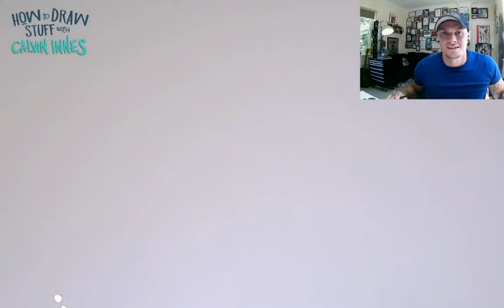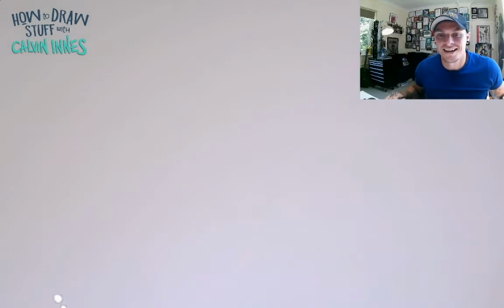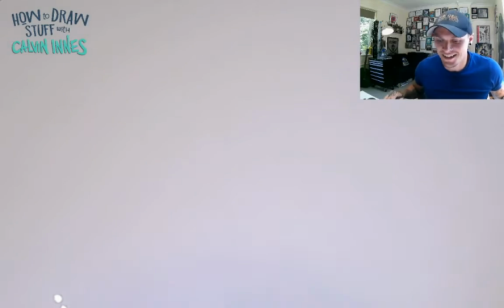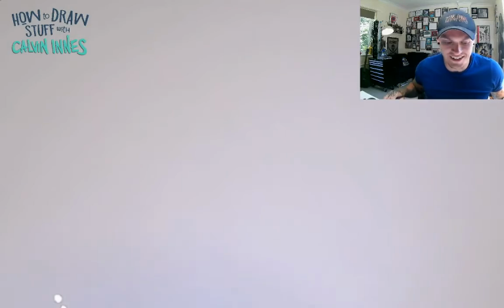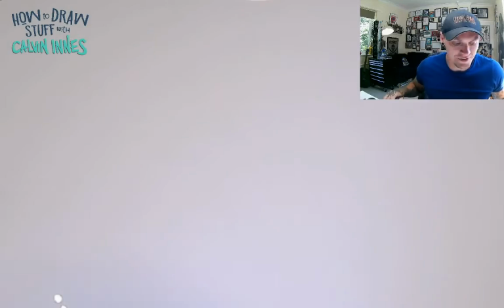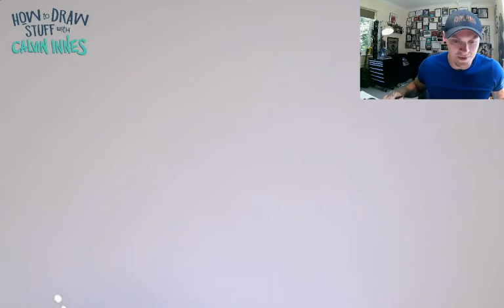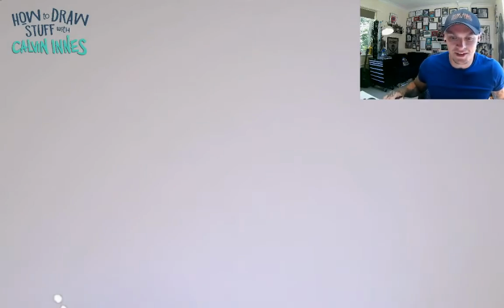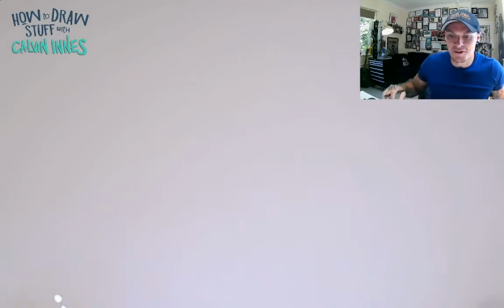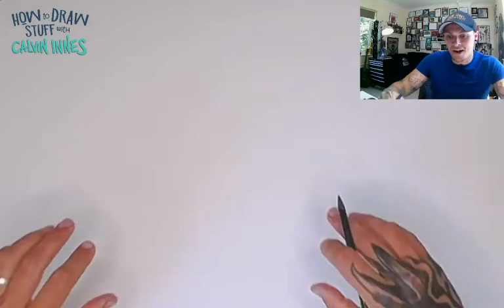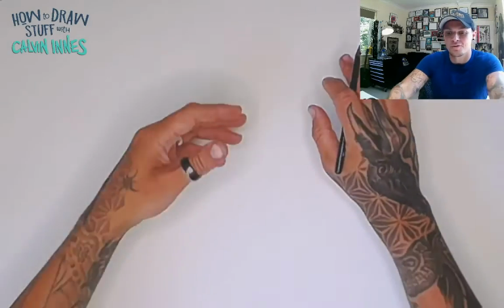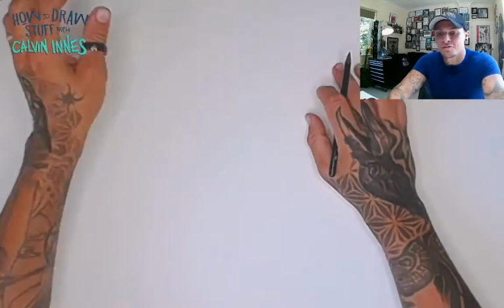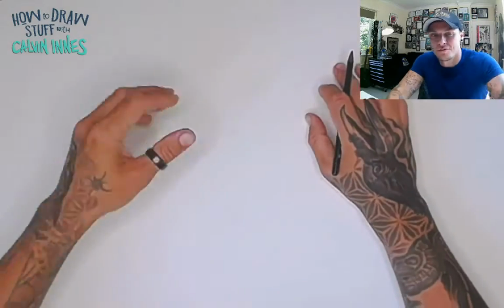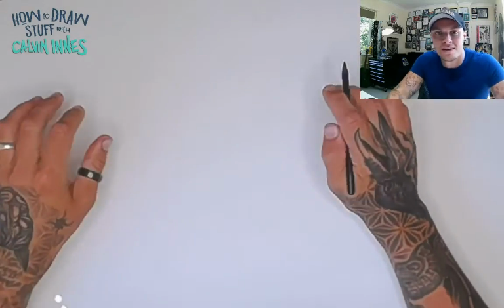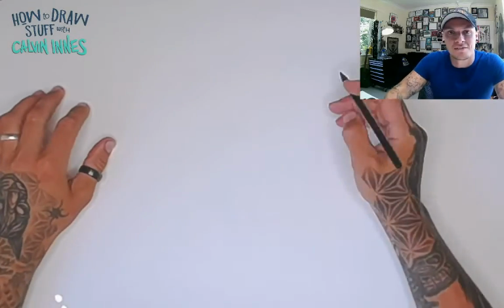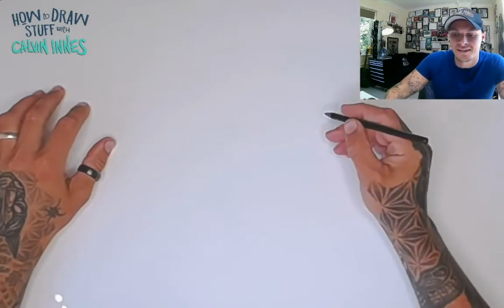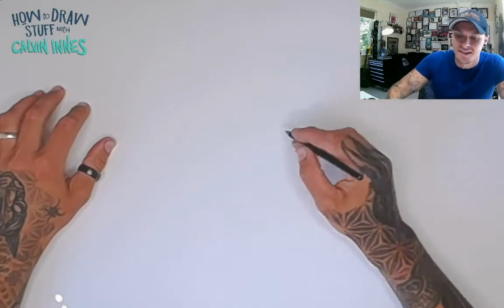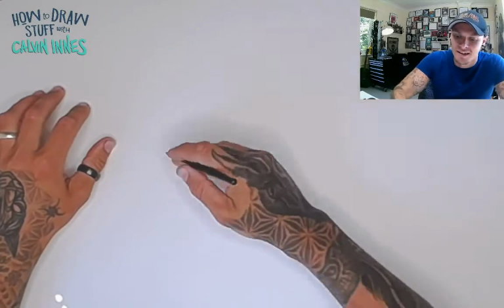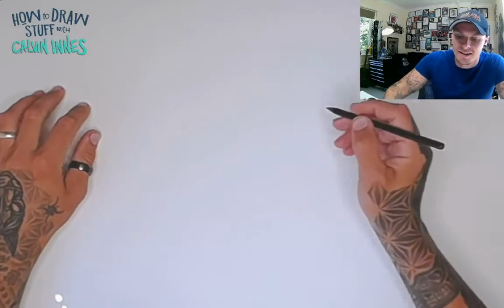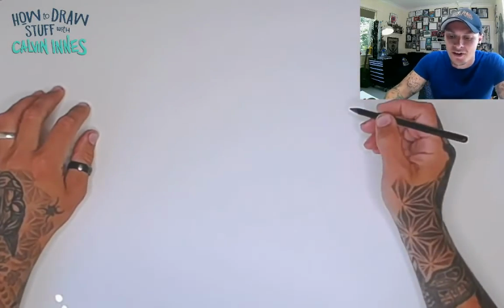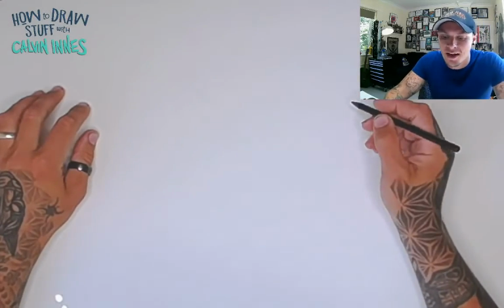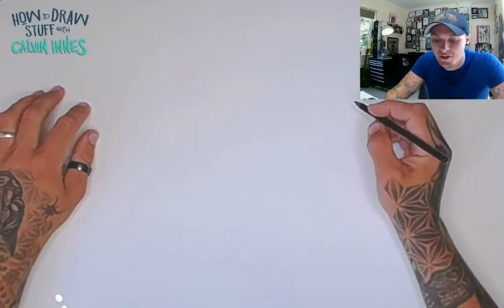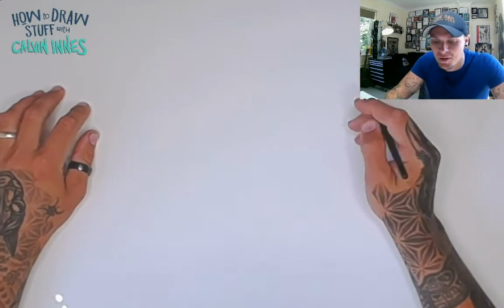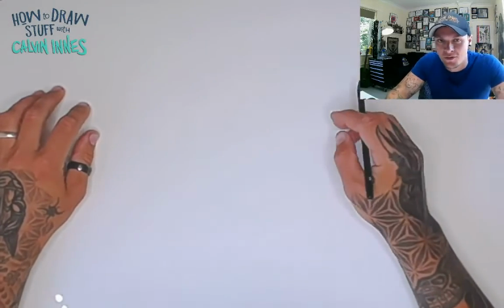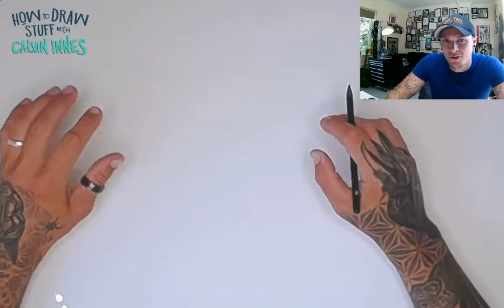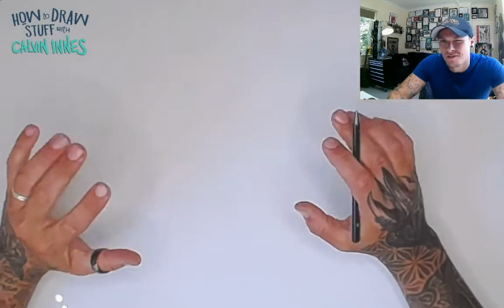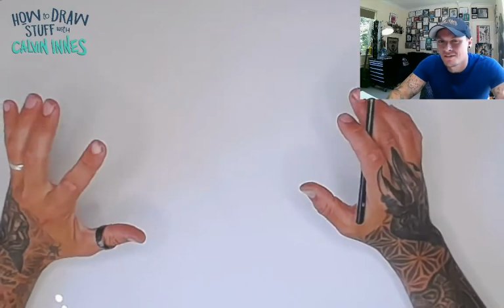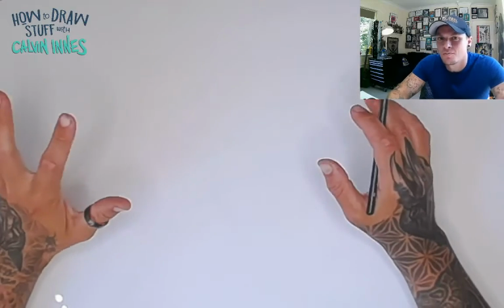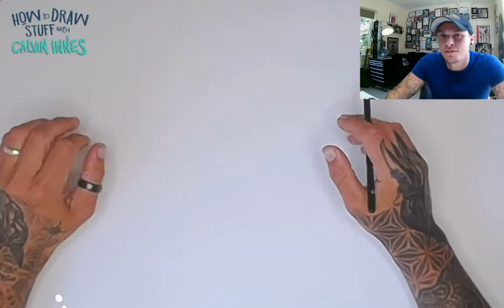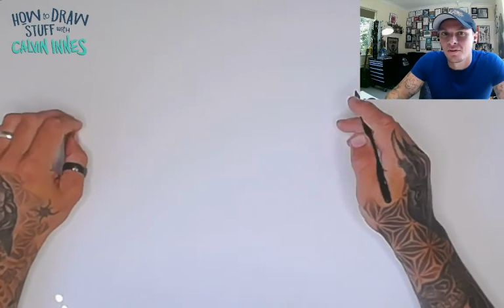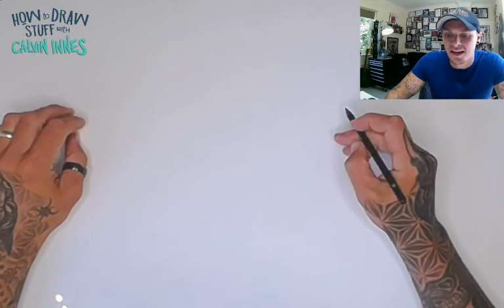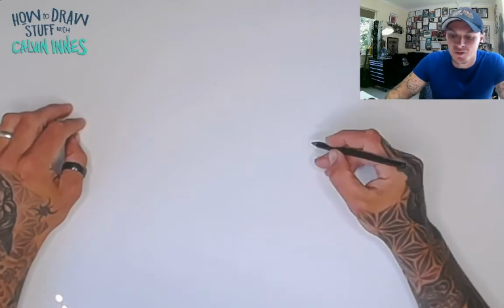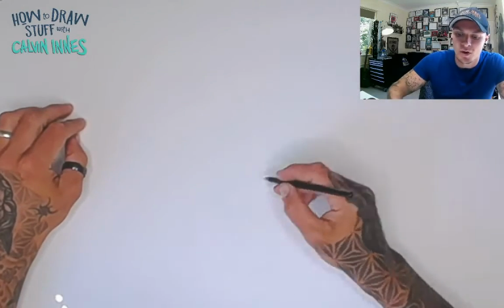Hi guys, thanks for joining me again for another how-to-draw with me, Calvin. This morning I'm going to show you how to draw a really super simple cartoon whale.